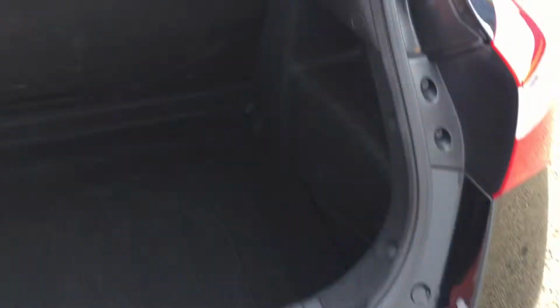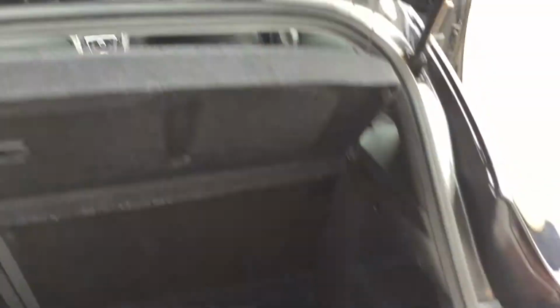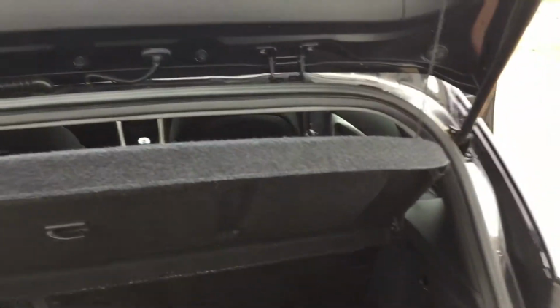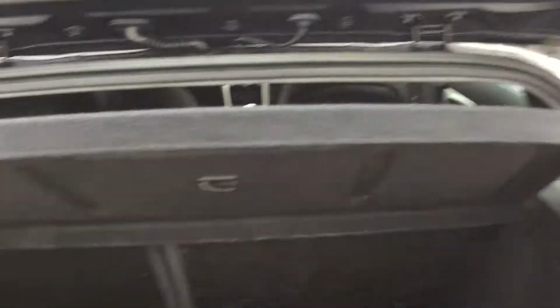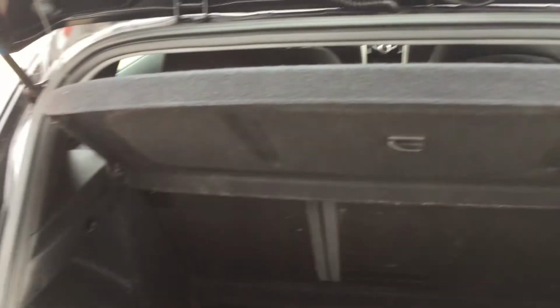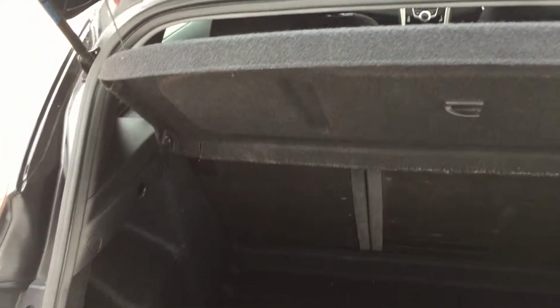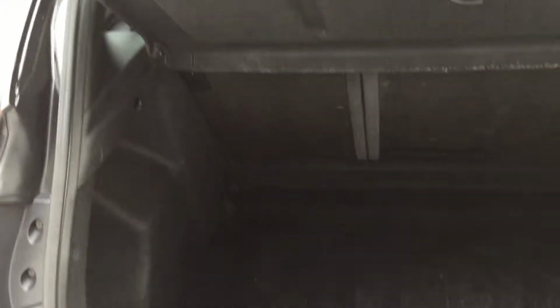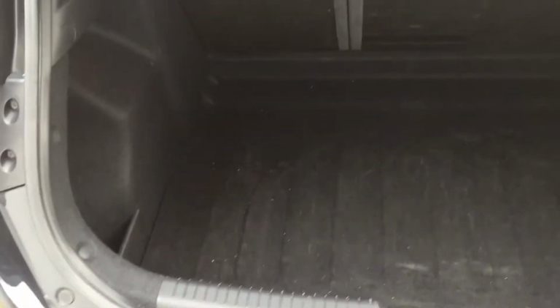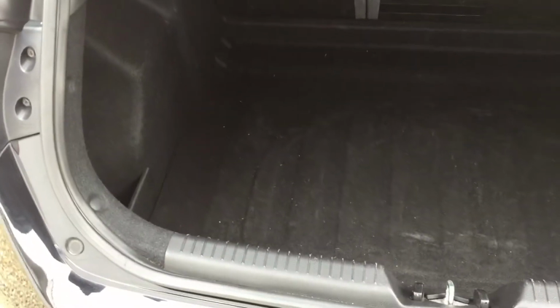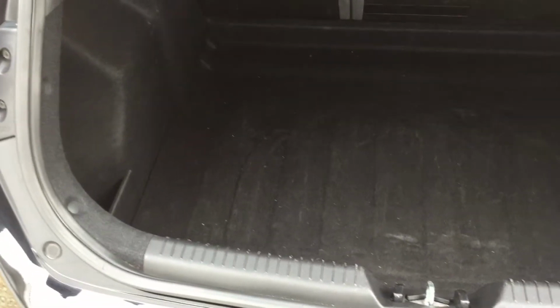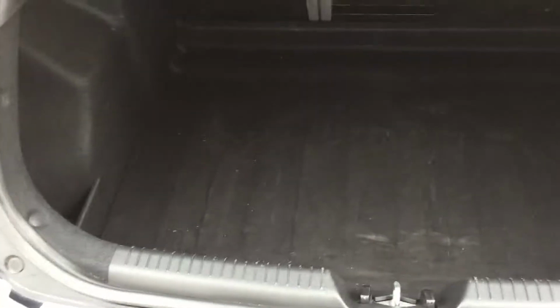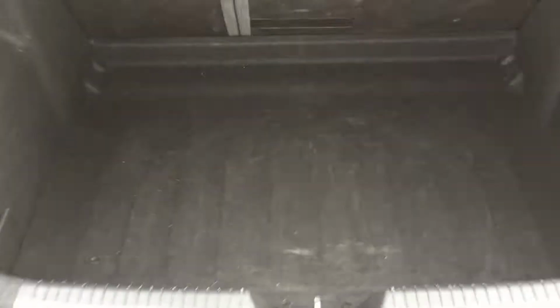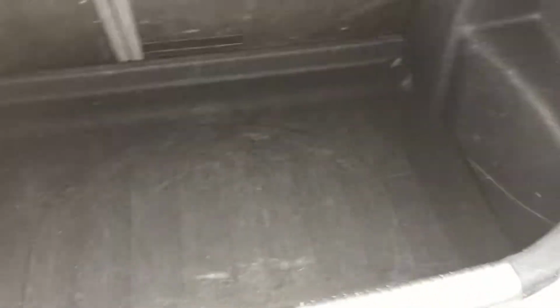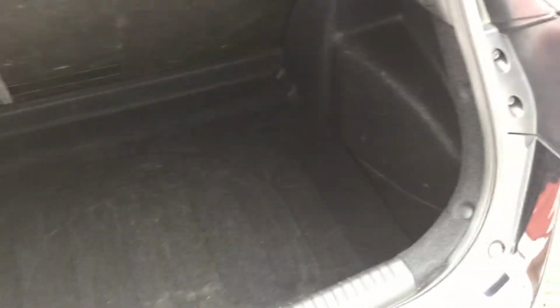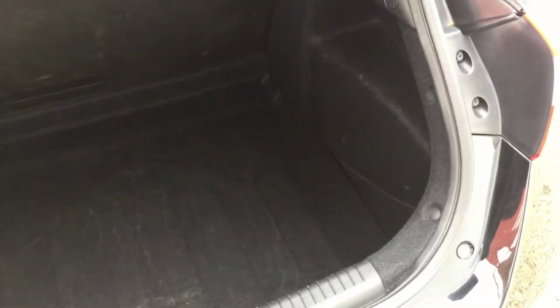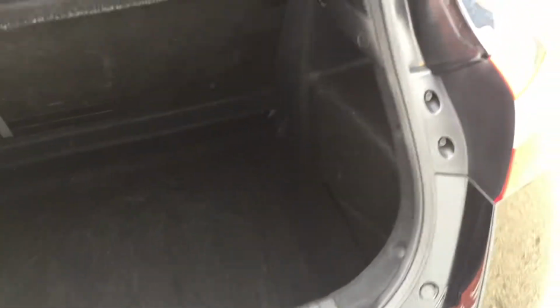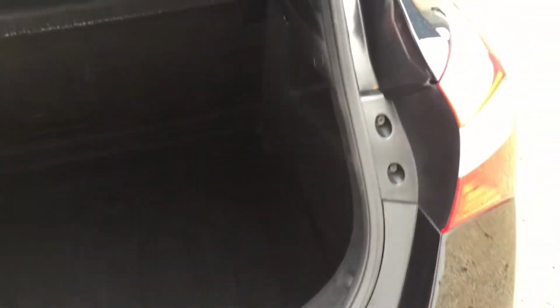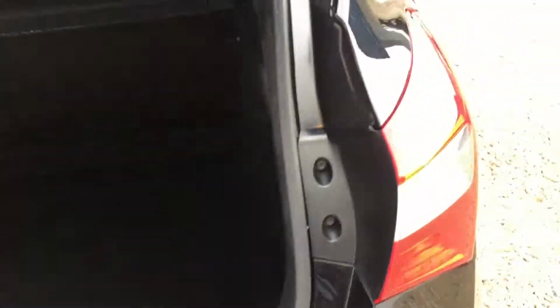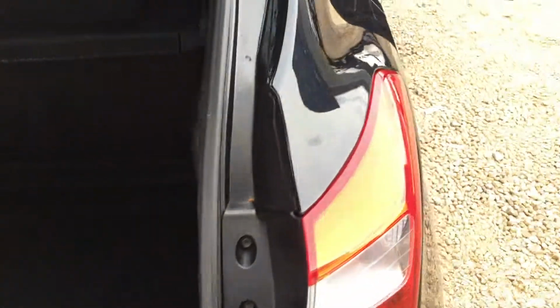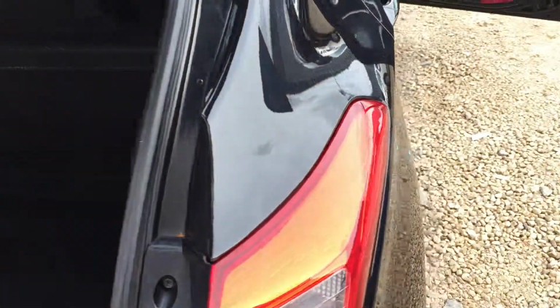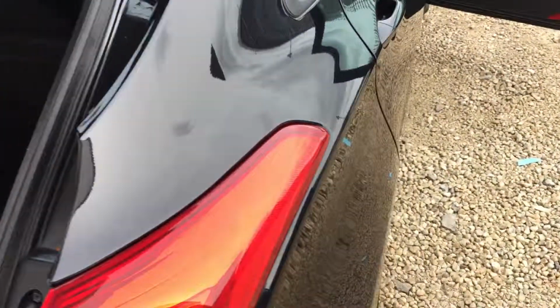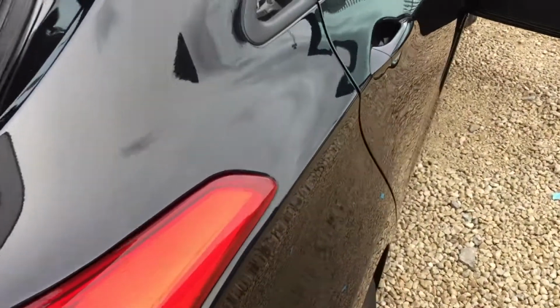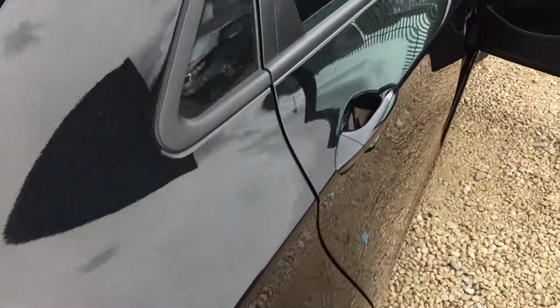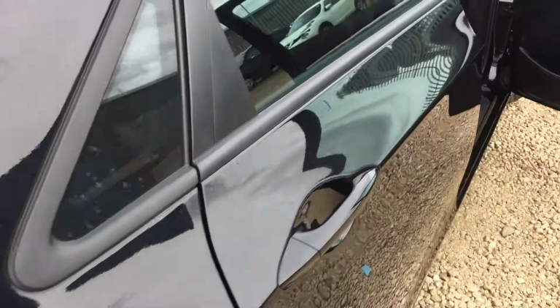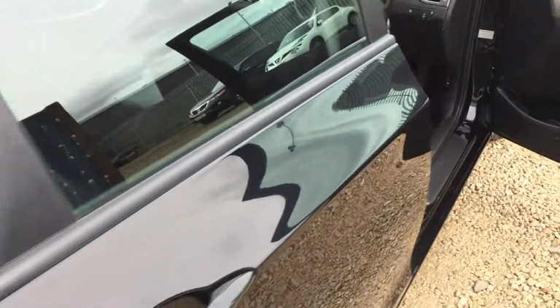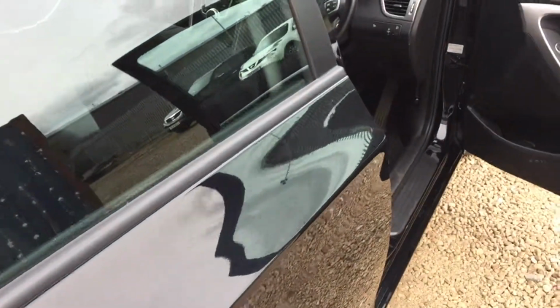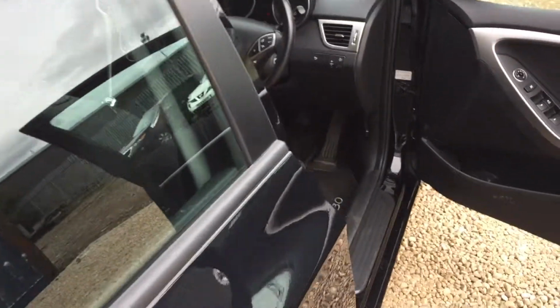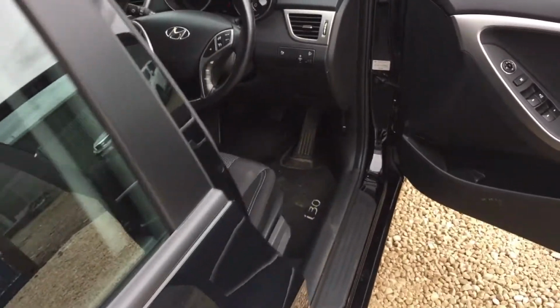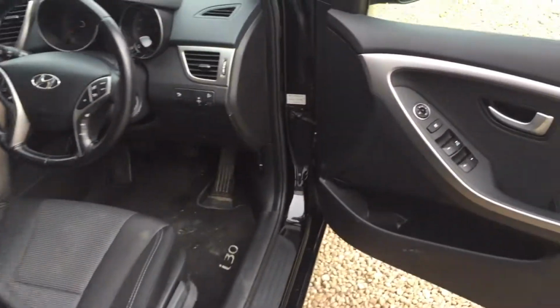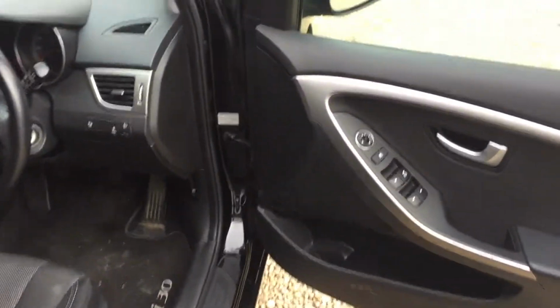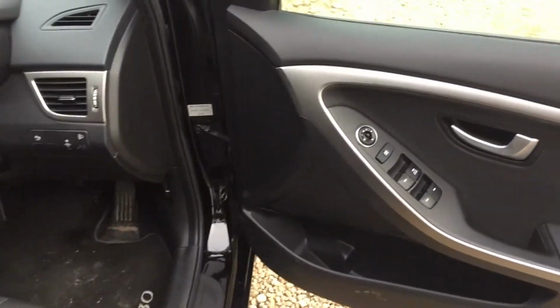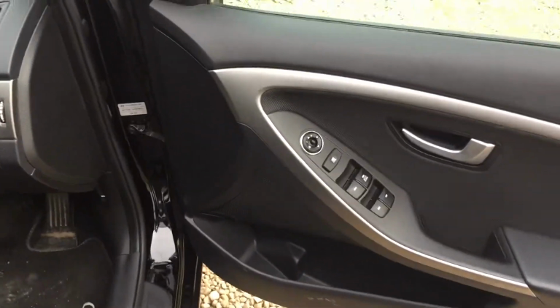Into the boot — 60-40 split on the rear seats — and as you can see we have great space for all your luggage needs. The car also comes with the space saving spare tyre. As the car is a 63 plate, it still has one year left of the manufacturer's warranty.